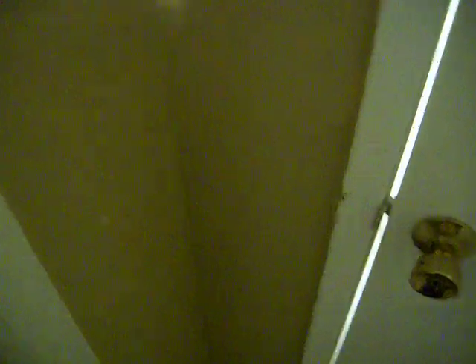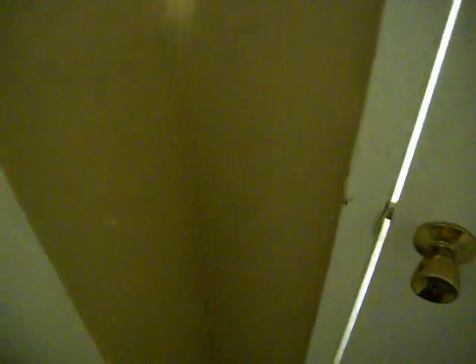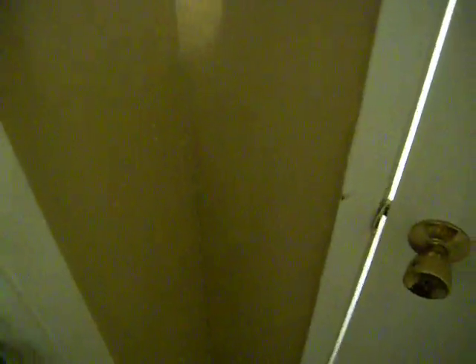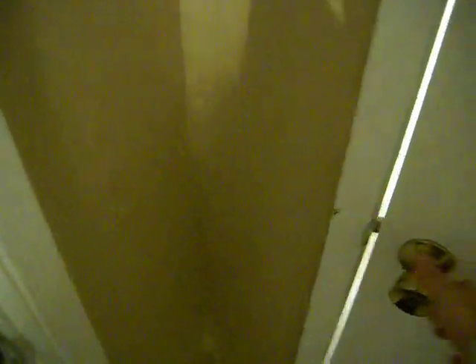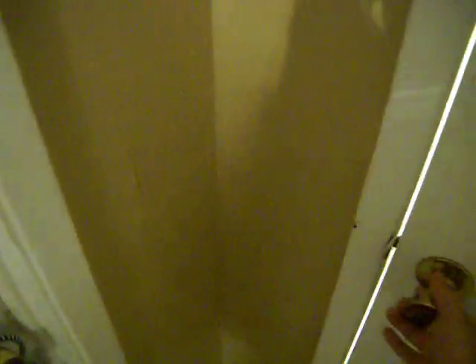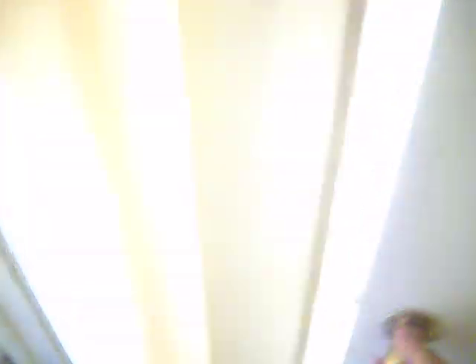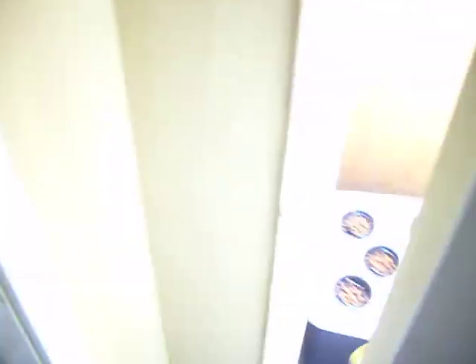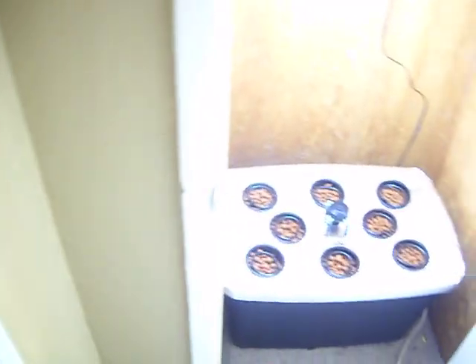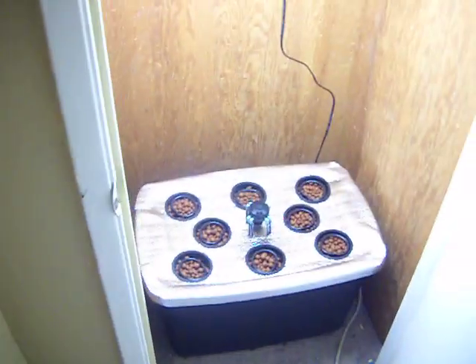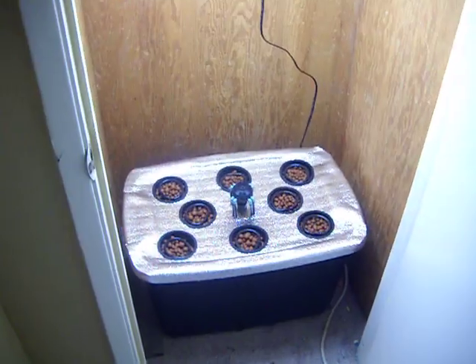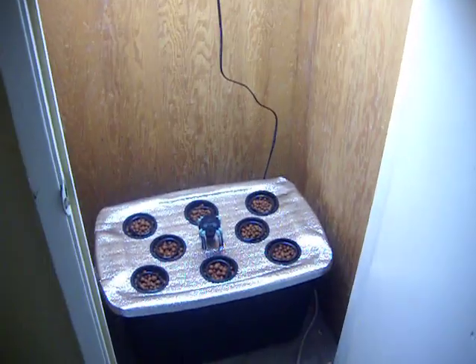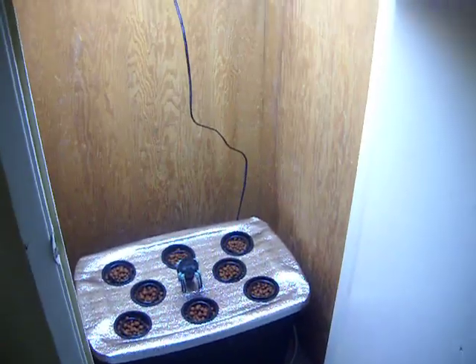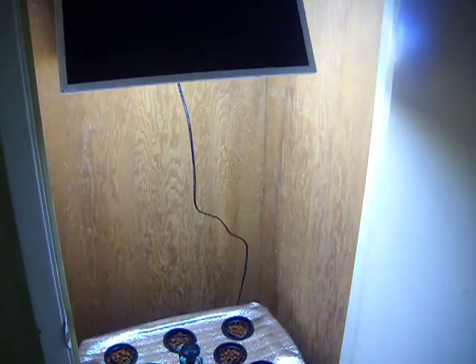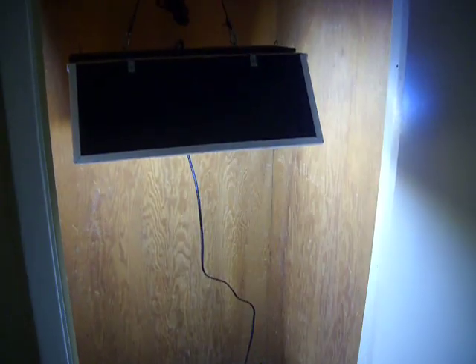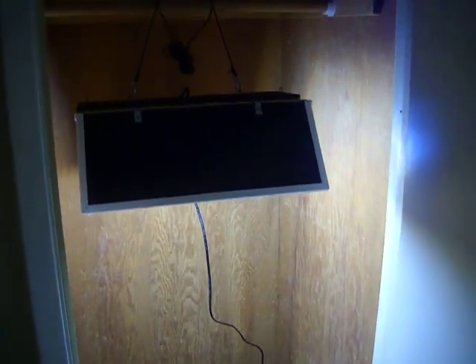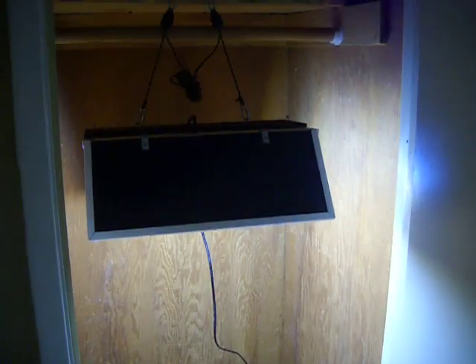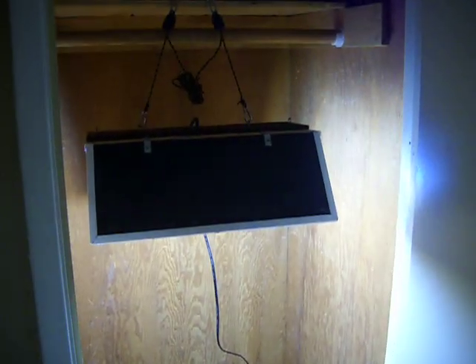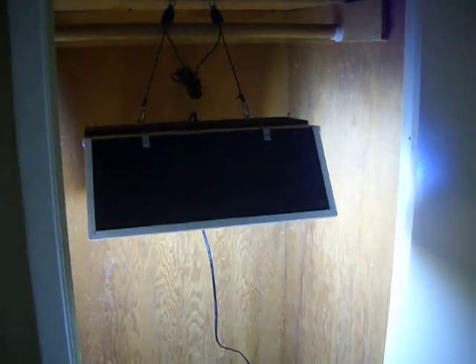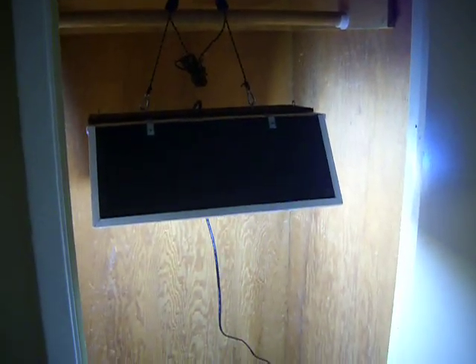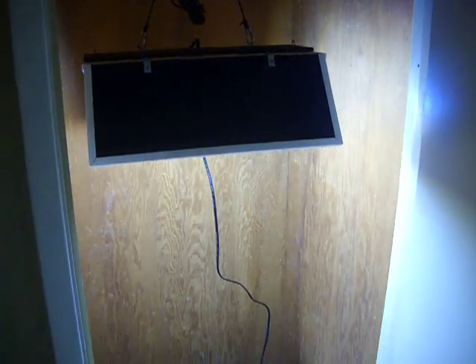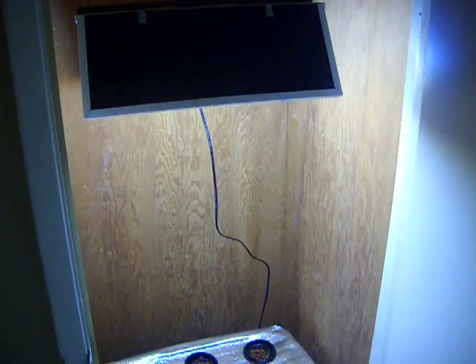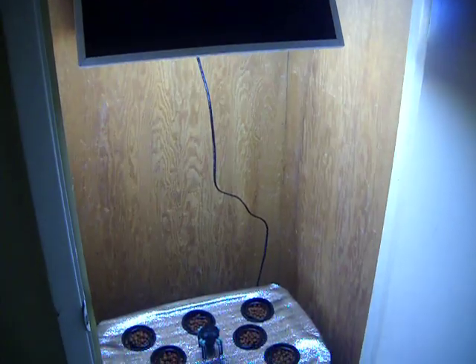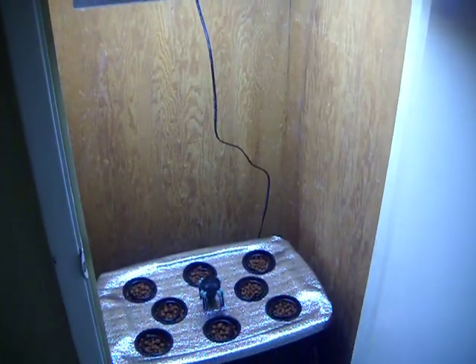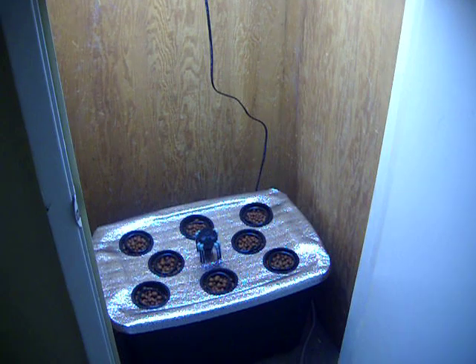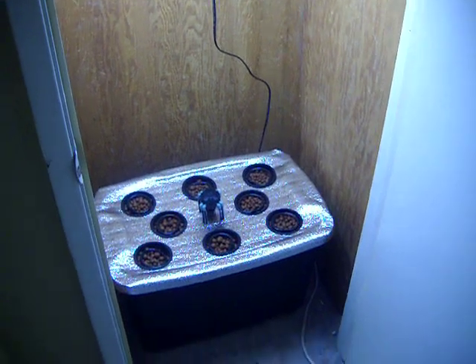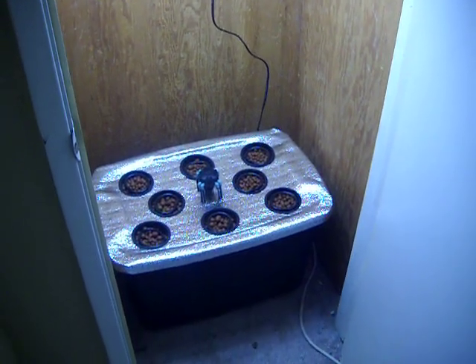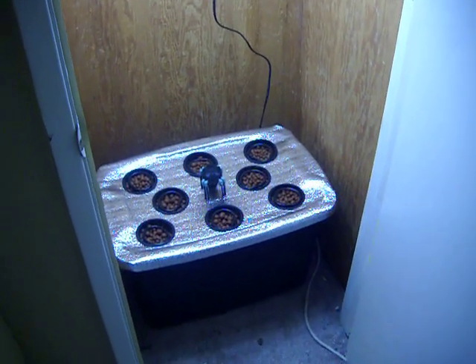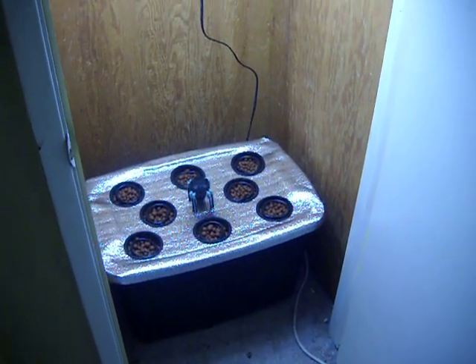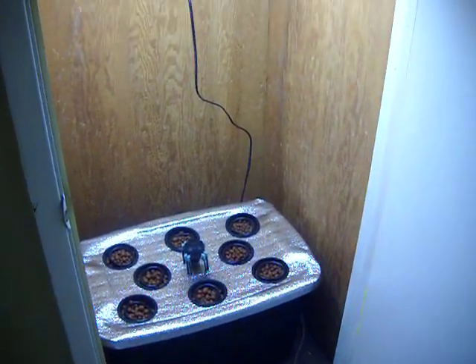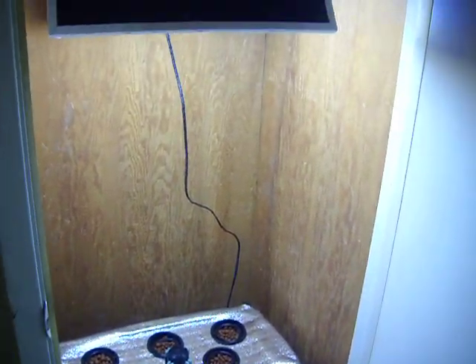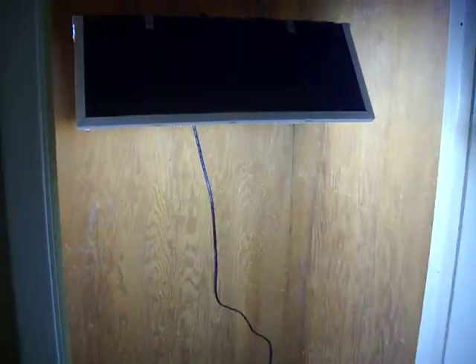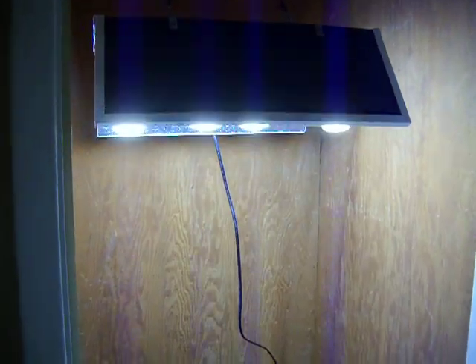Hey there folks. I want to introduce you to our Hall Closet Hydro Package. This package includes our Little Start hydroponic system and our 185 watt CFL grow light.